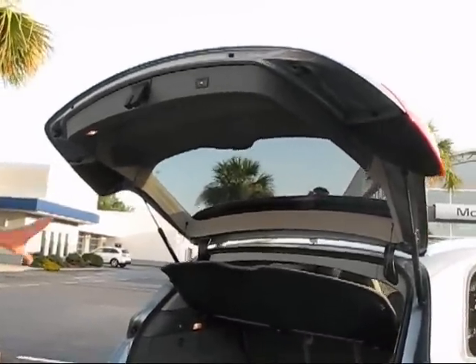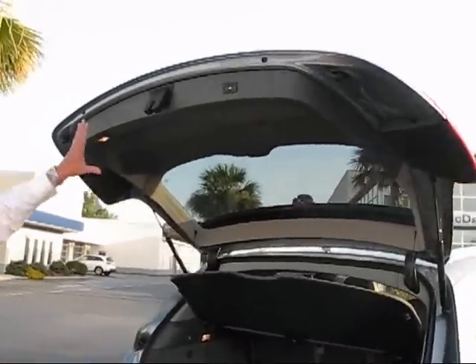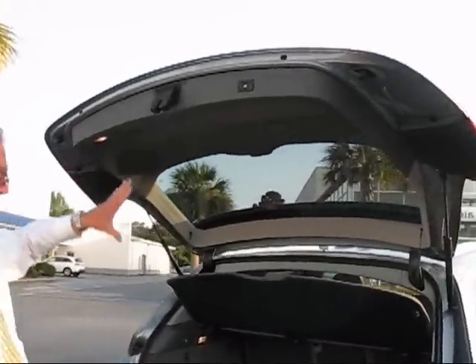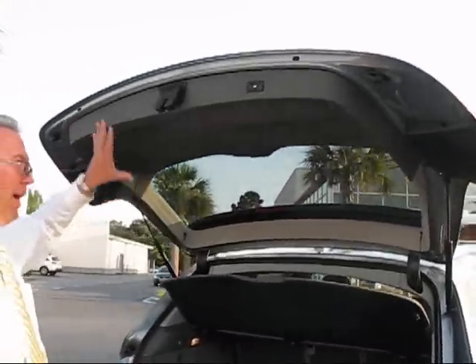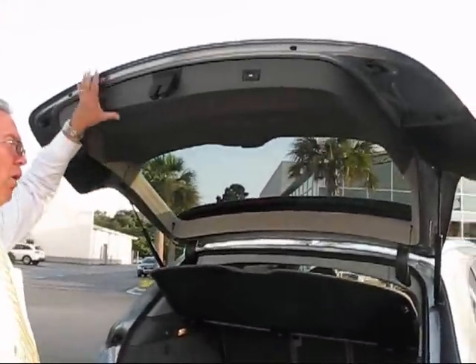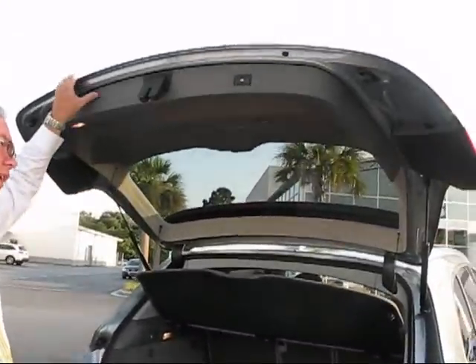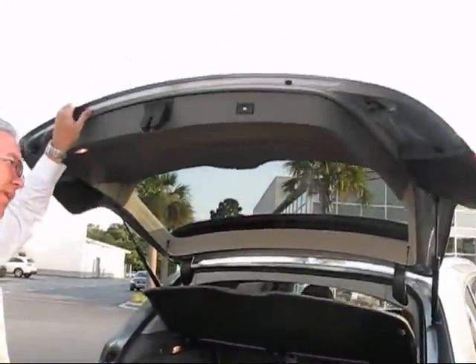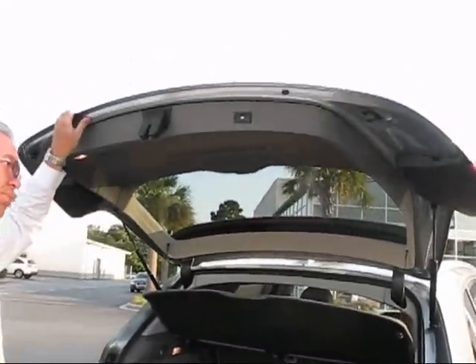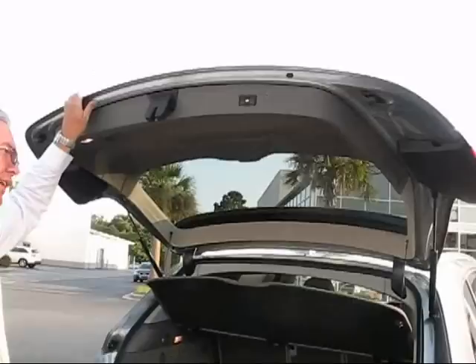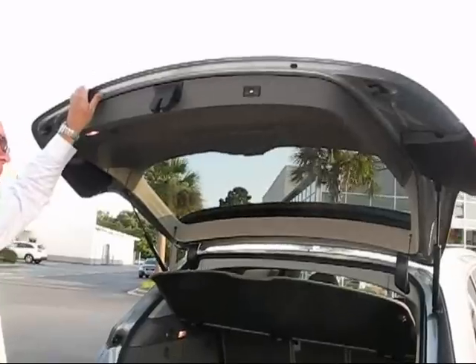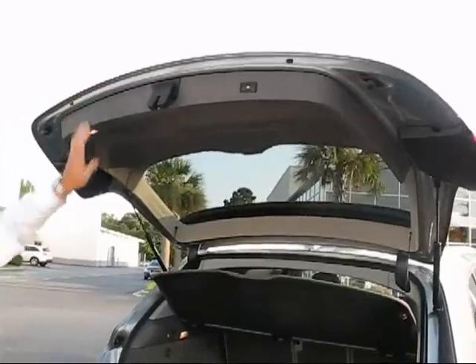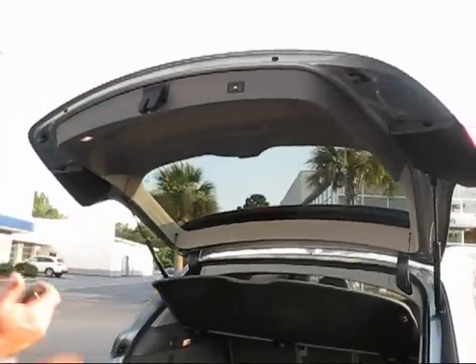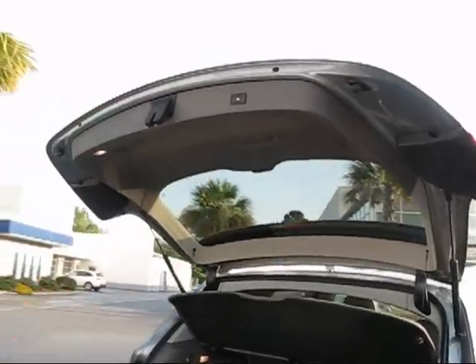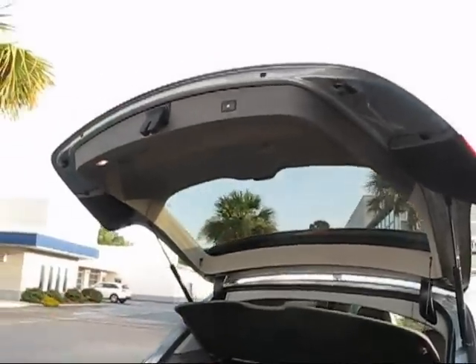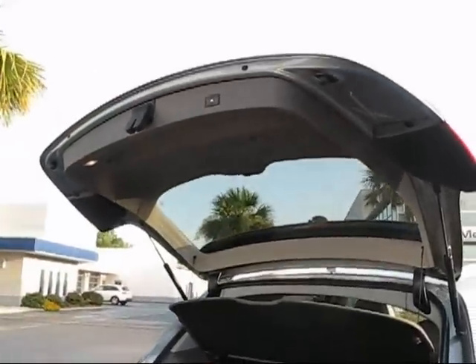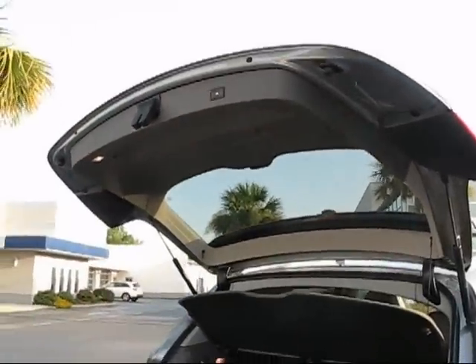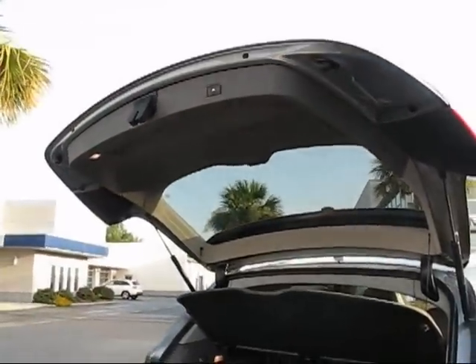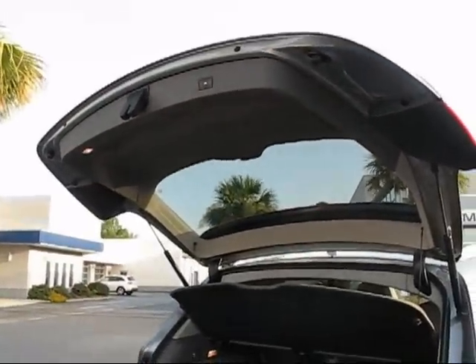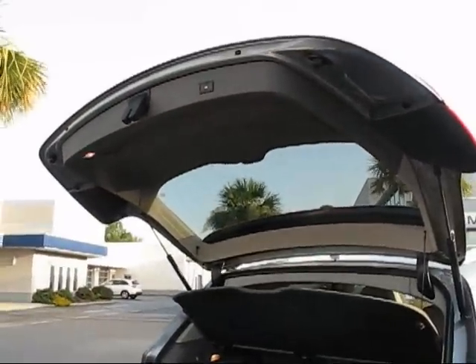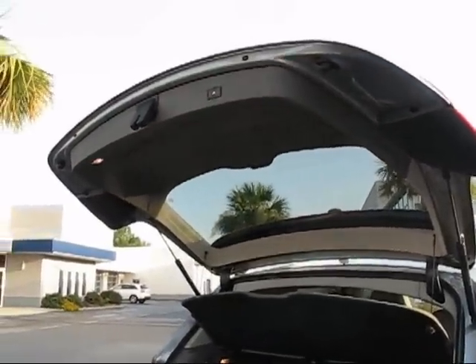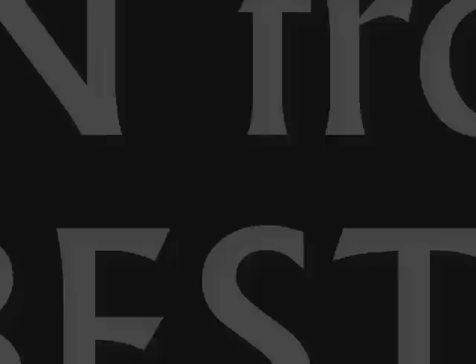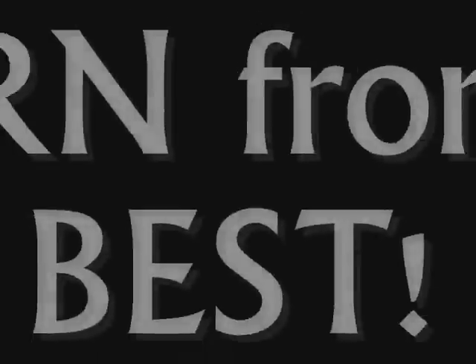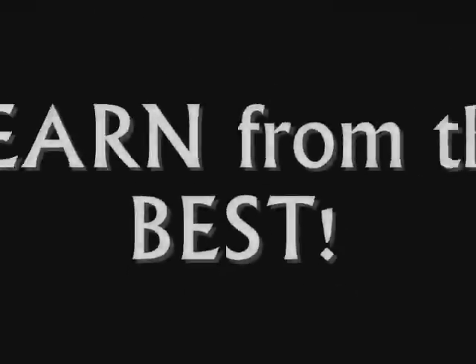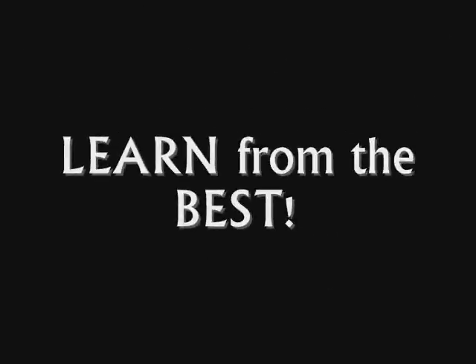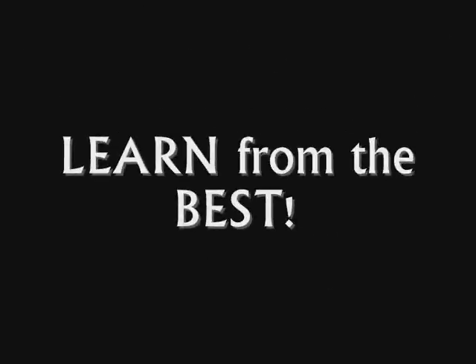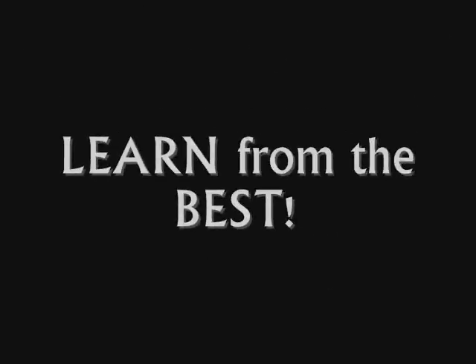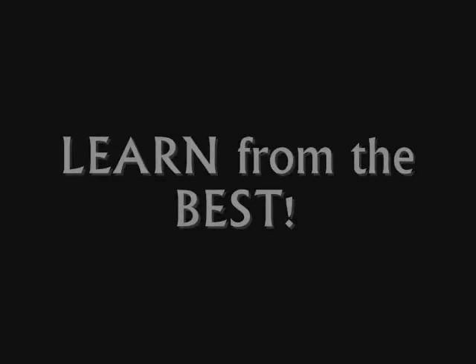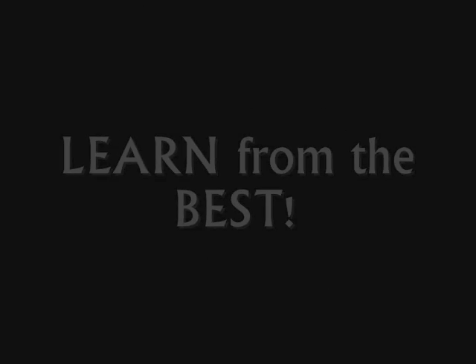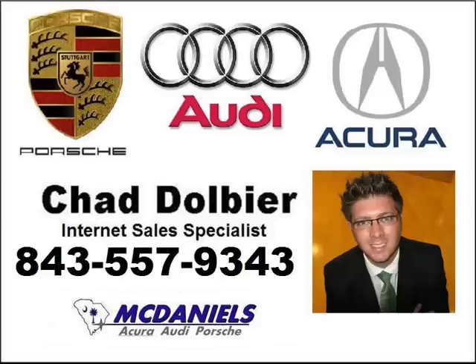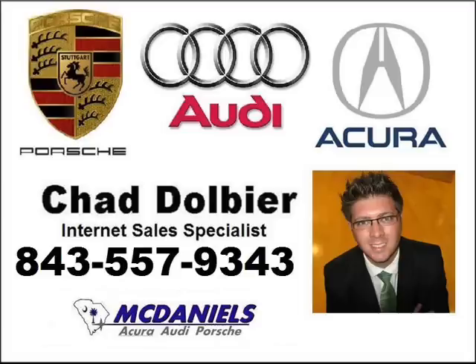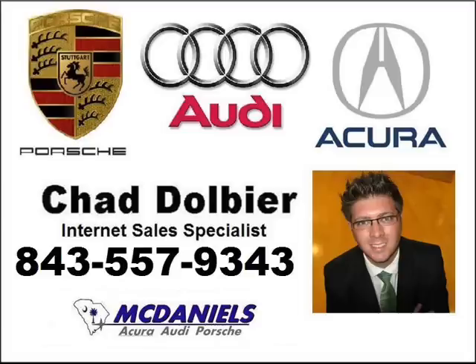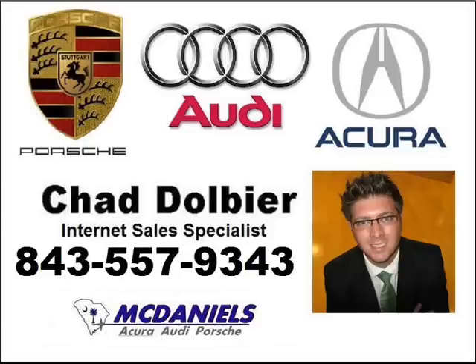In case I want to avoid hitting my head, or in case I want to pull it down manually without using the remote, I can do both.